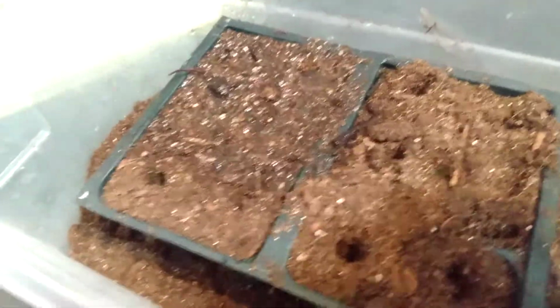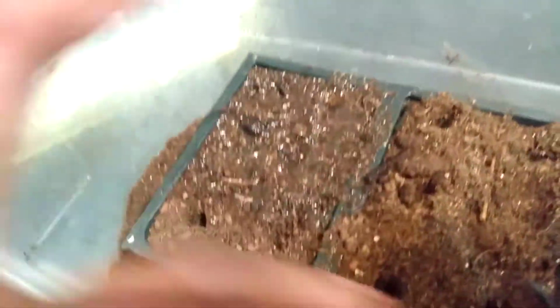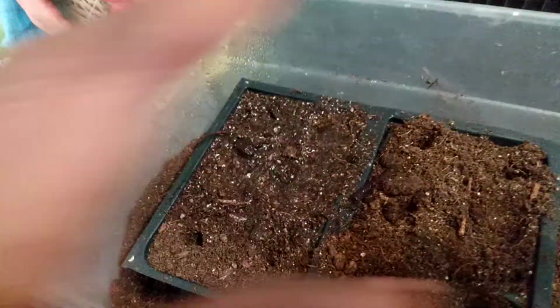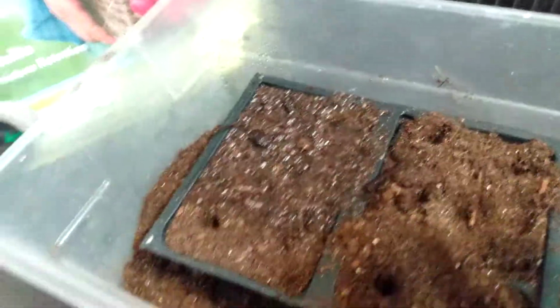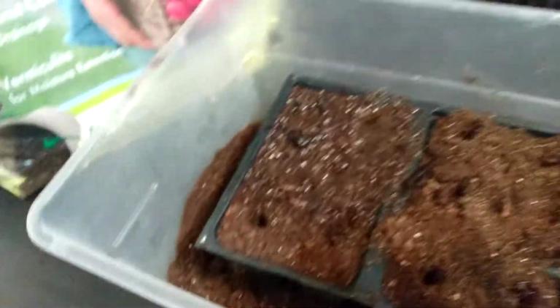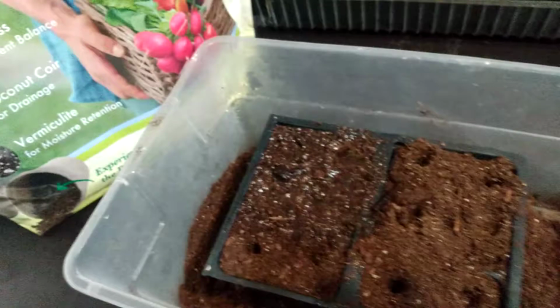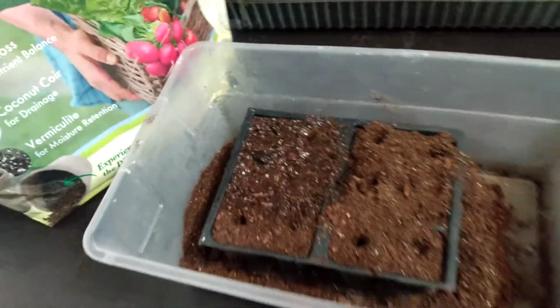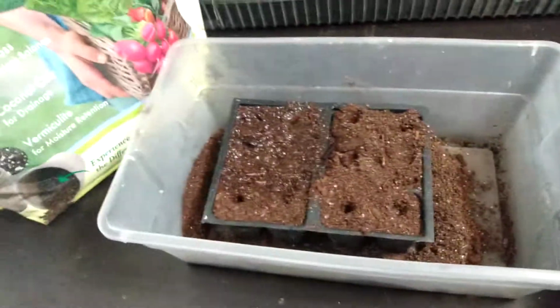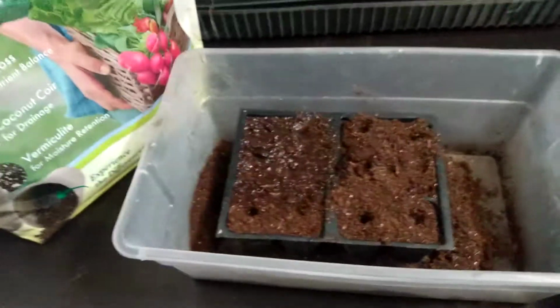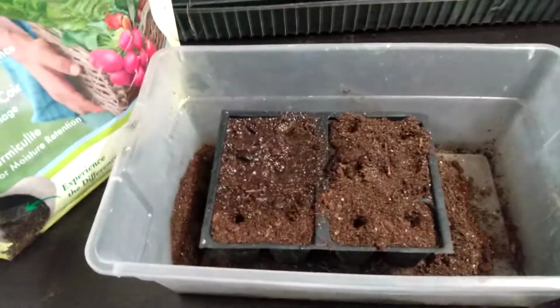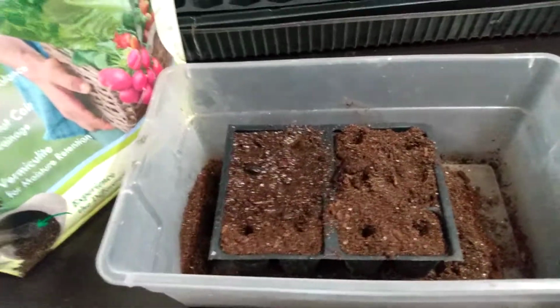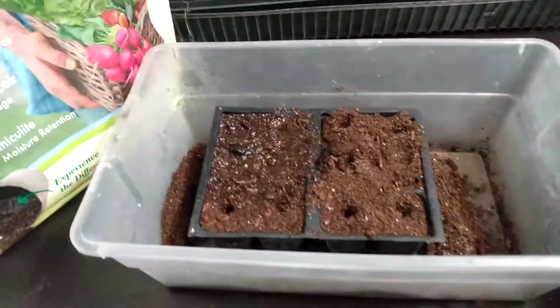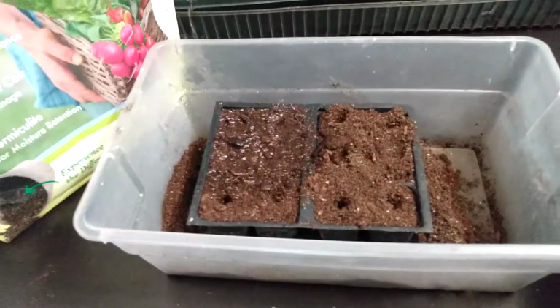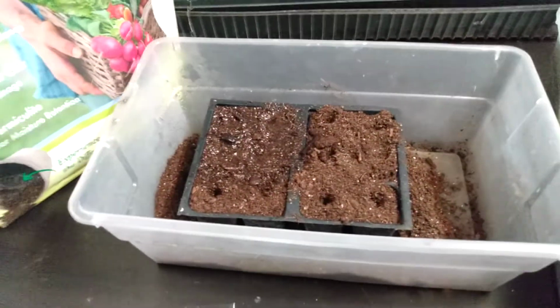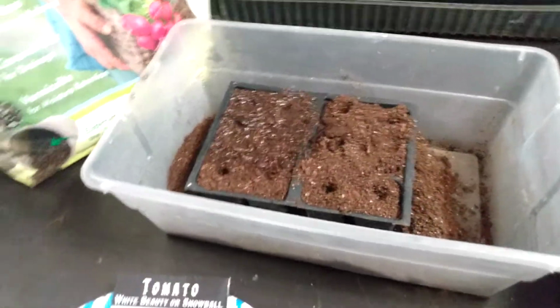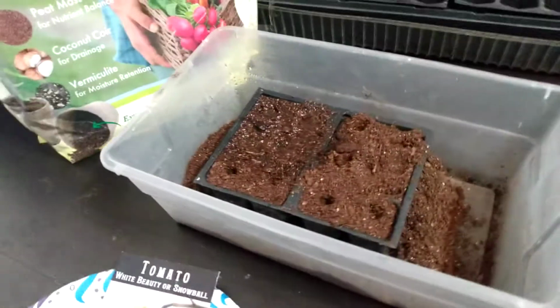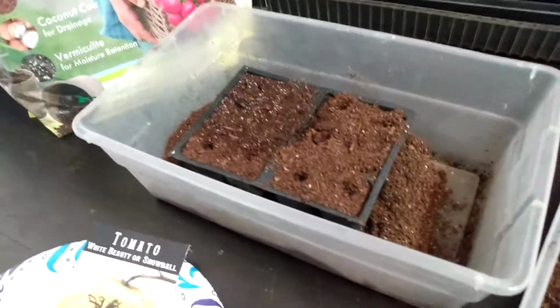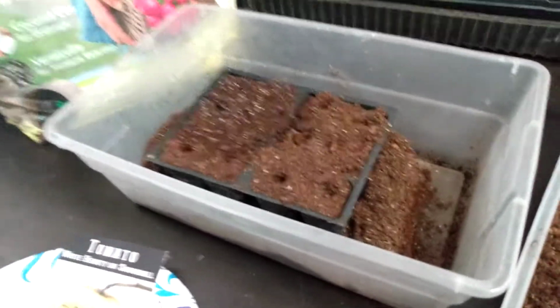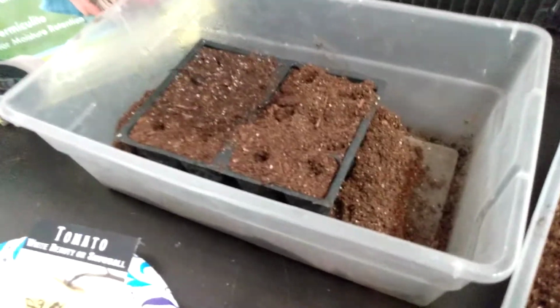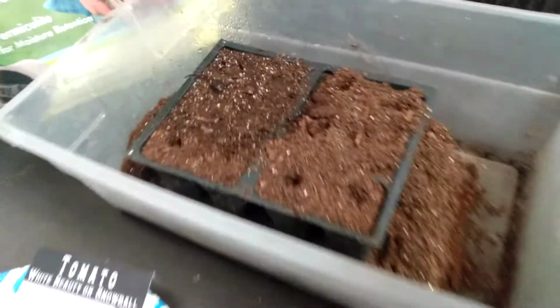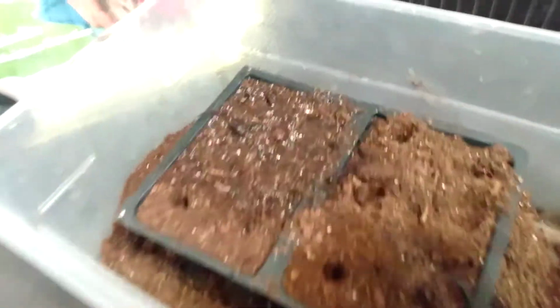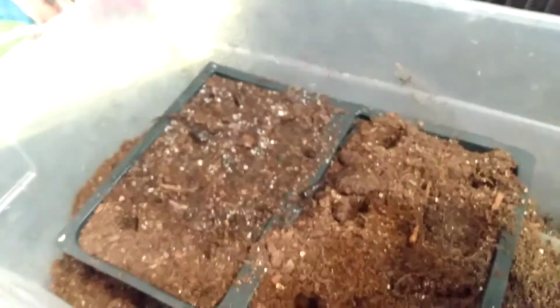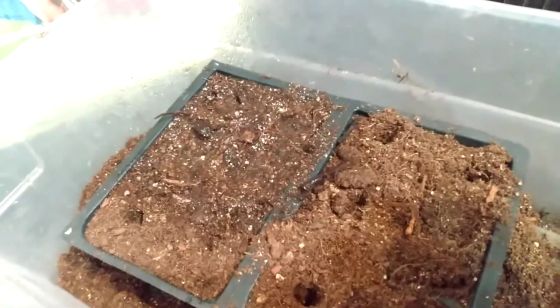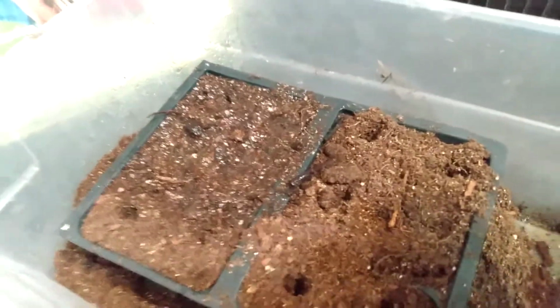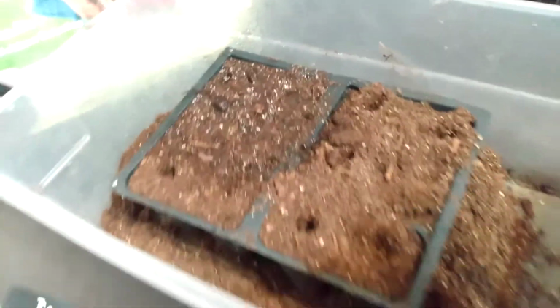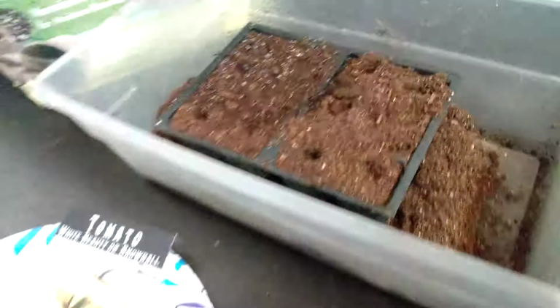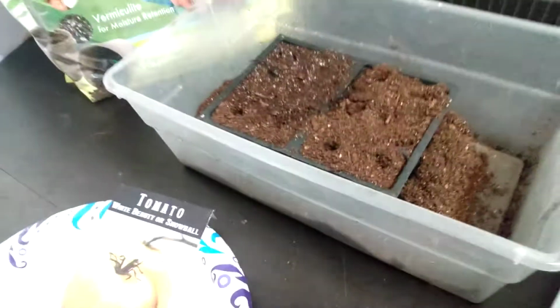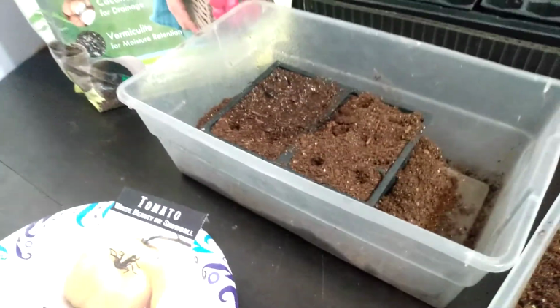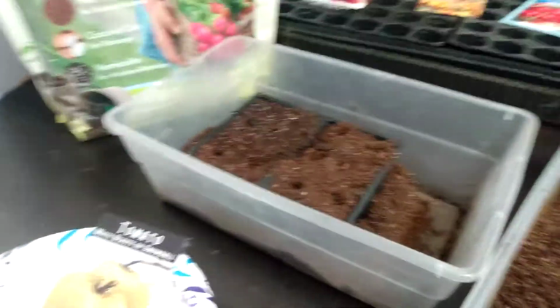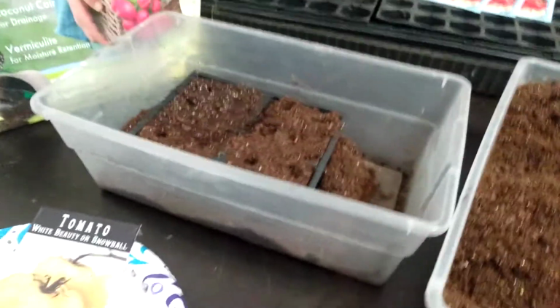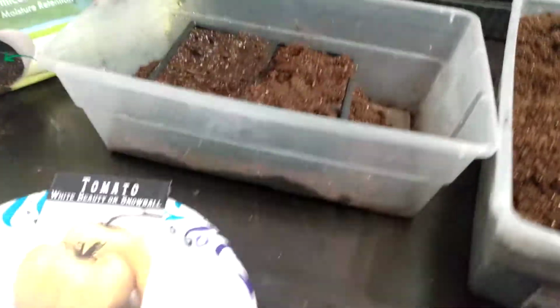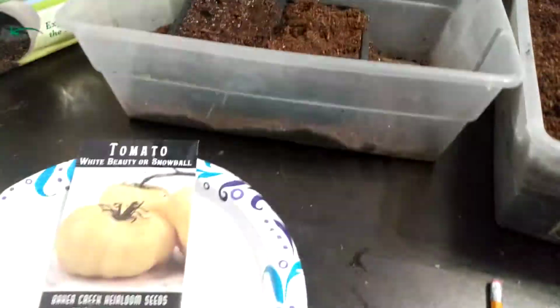I'll finish doing the rest of these cells and that's it. Put this in a warm place, and you don't even really need sunlight until you see sprouts pop up in the next three to seven days. I'll be back with an update when I have more.